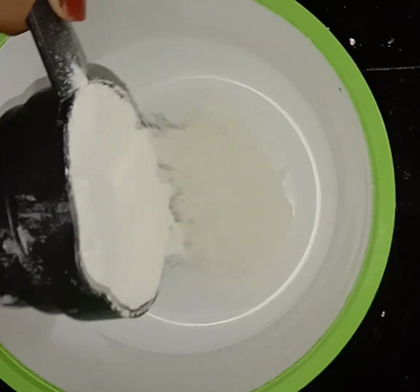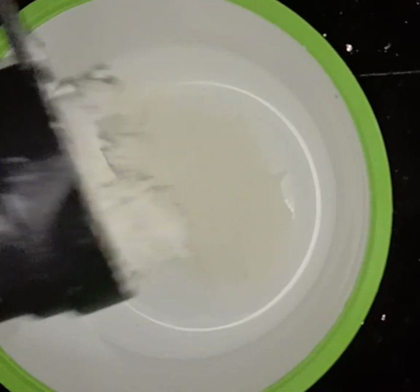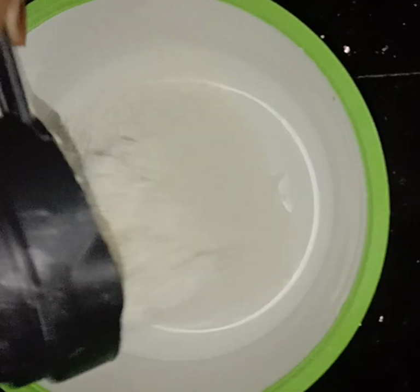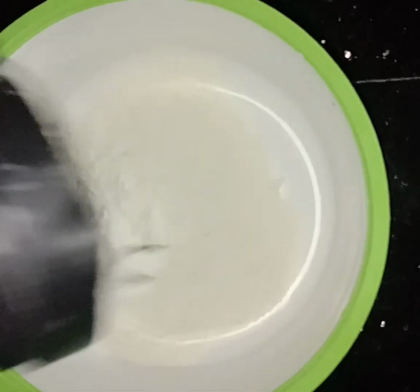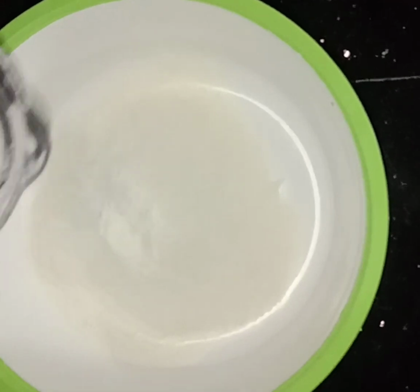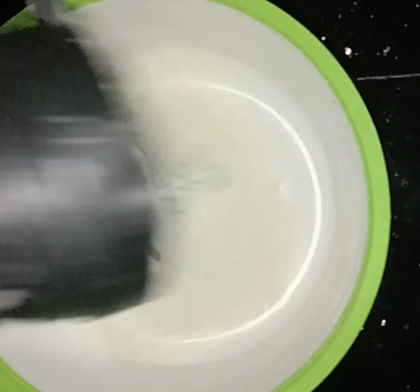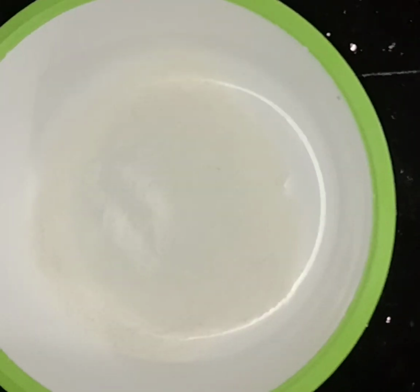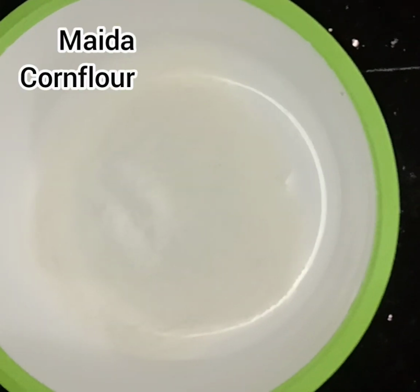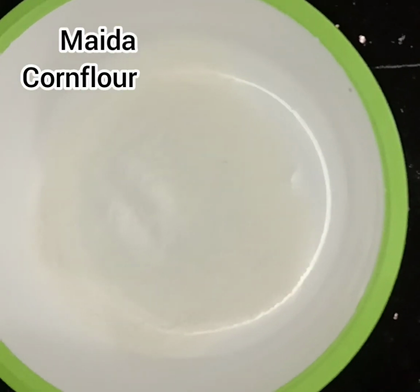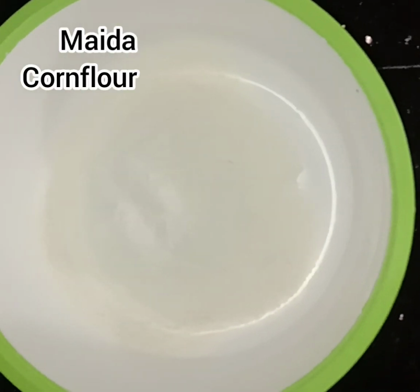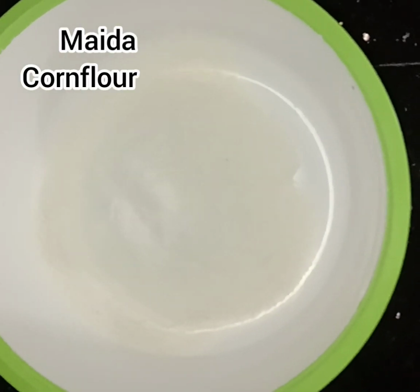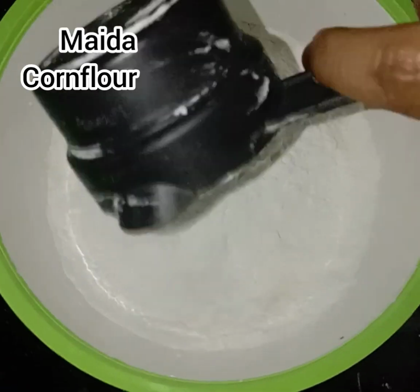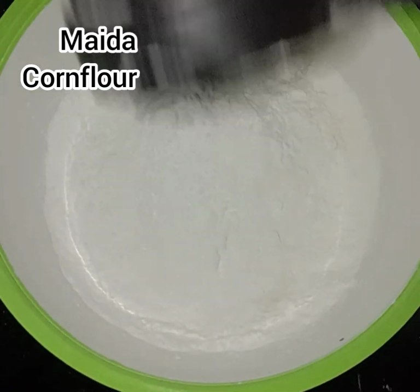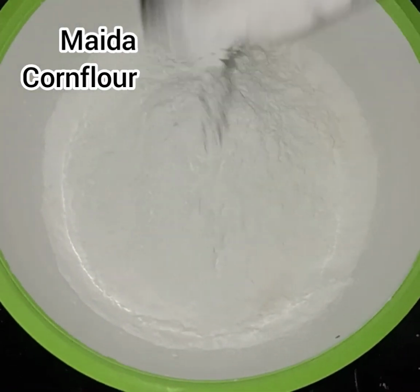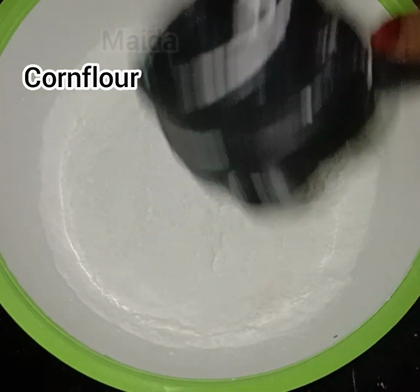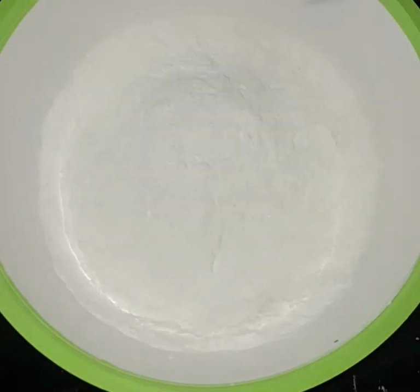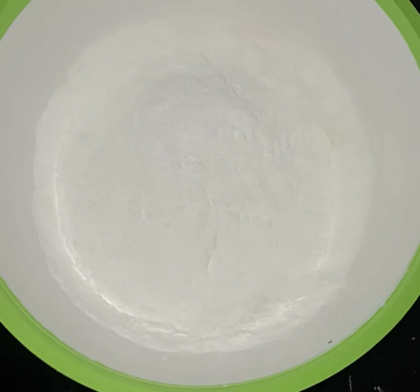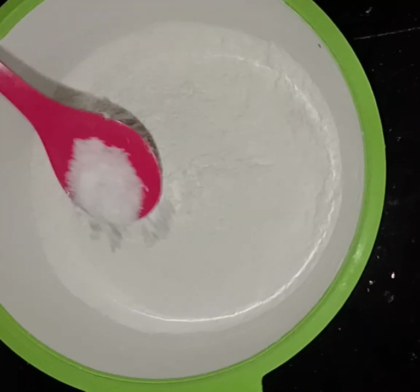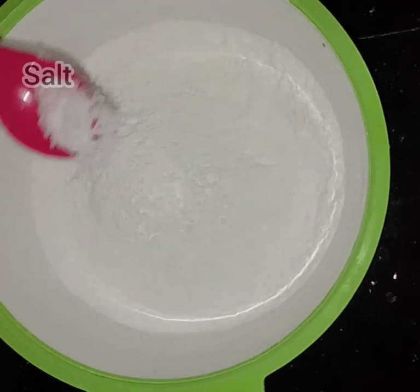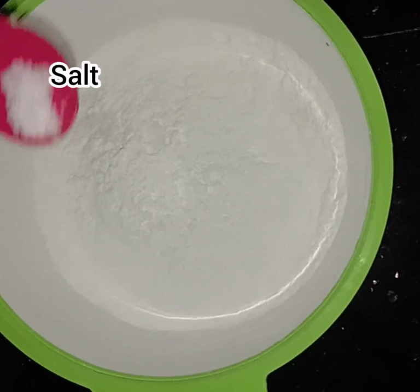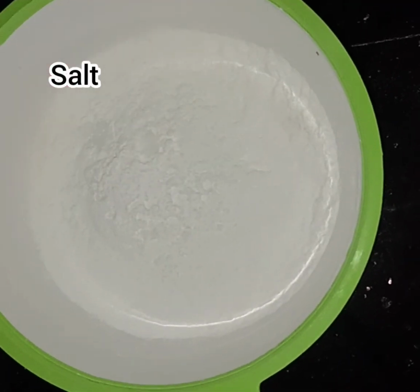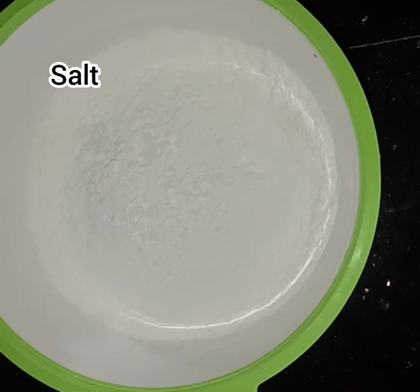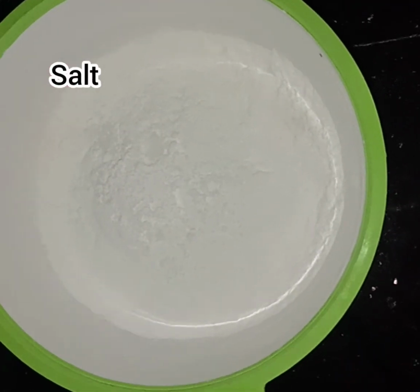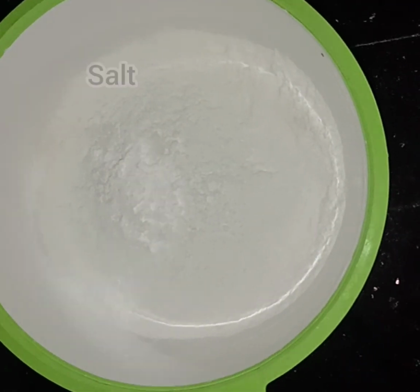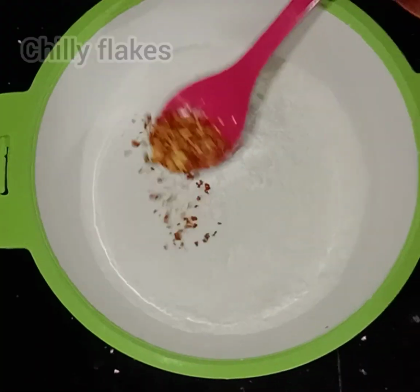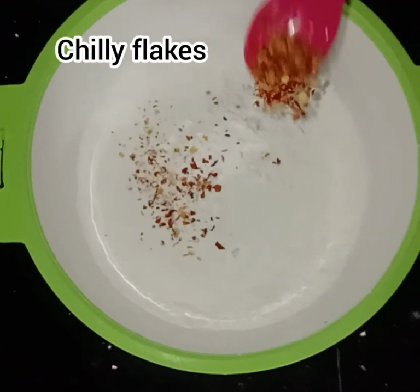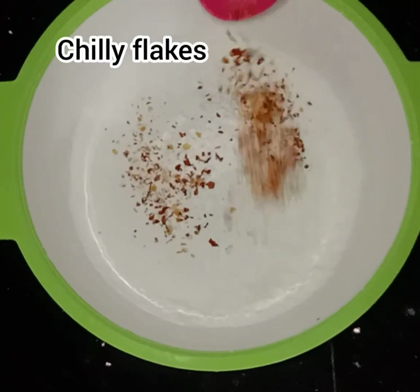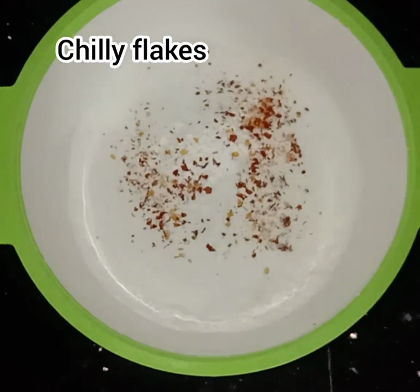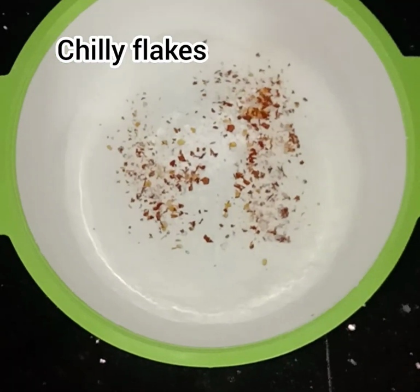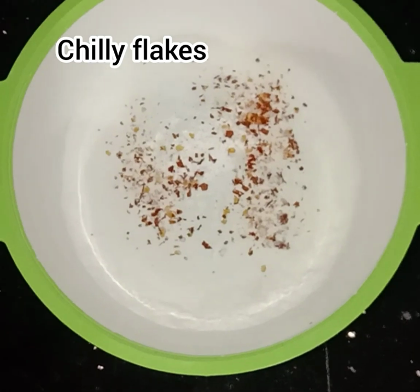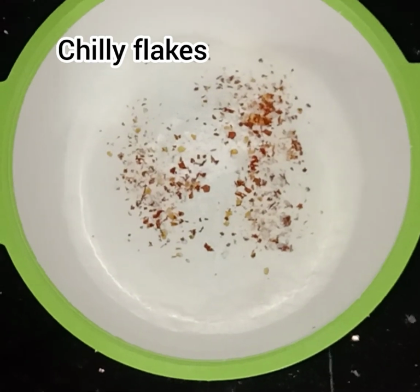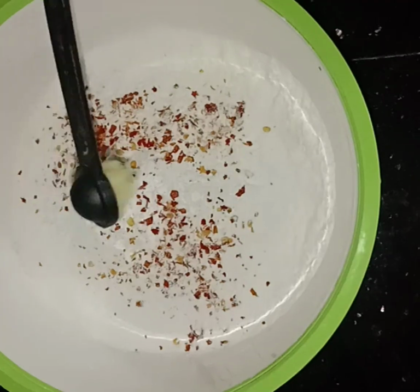Once we mix the chicken, we will coat it in a dry powder. We will mix it with 1 cup of corn flour and 1 teaspoon of chili flakes.